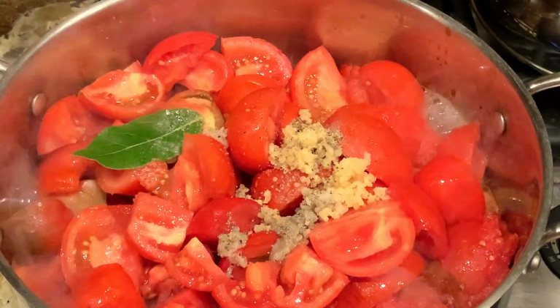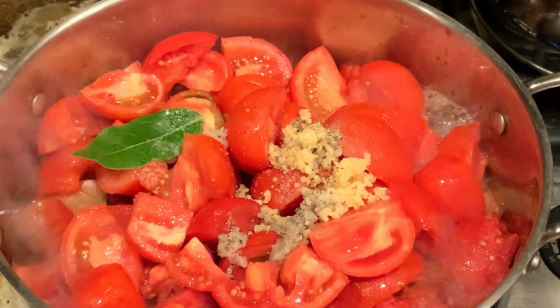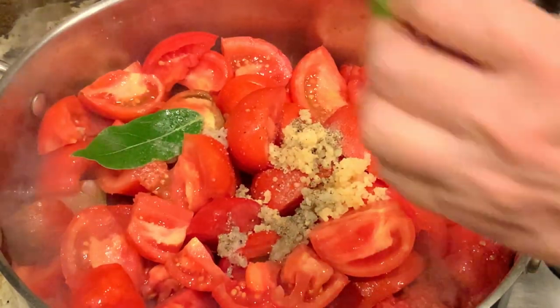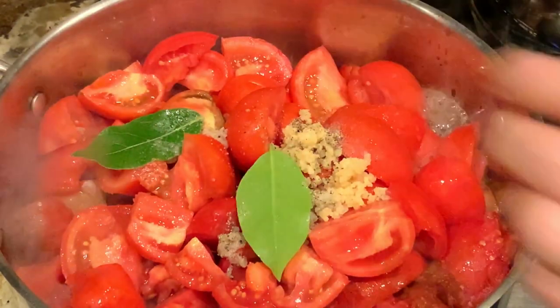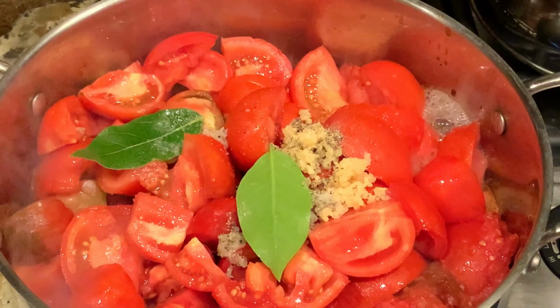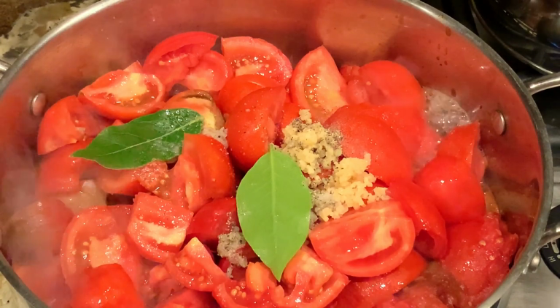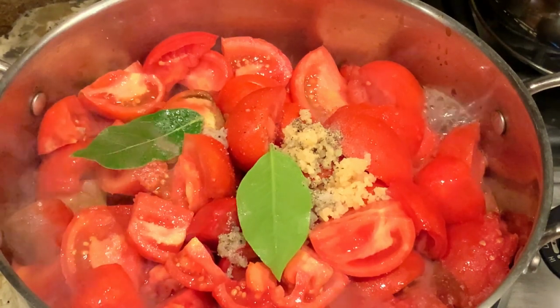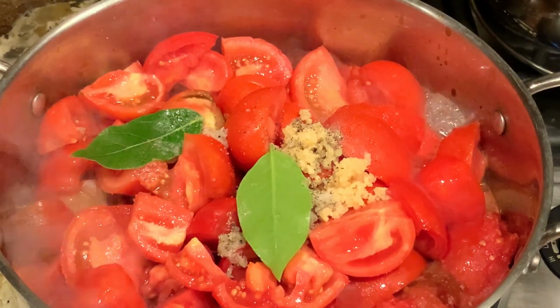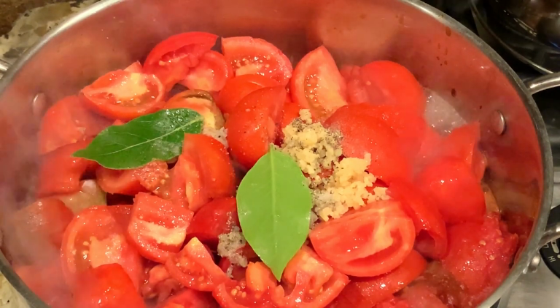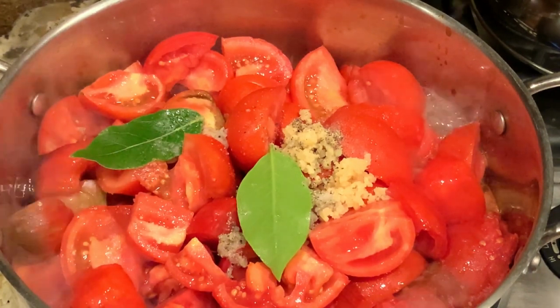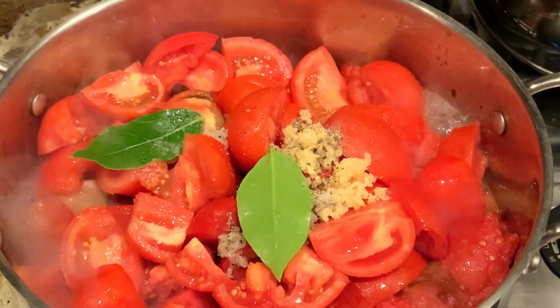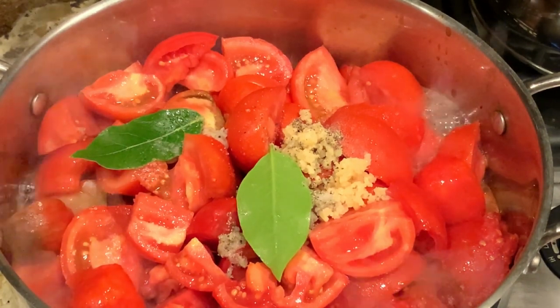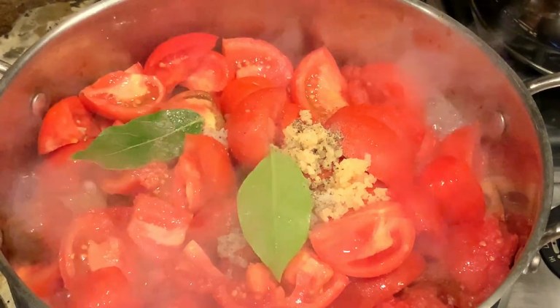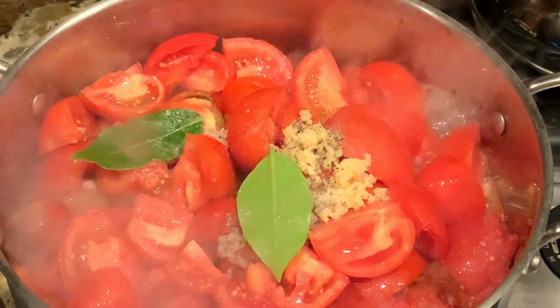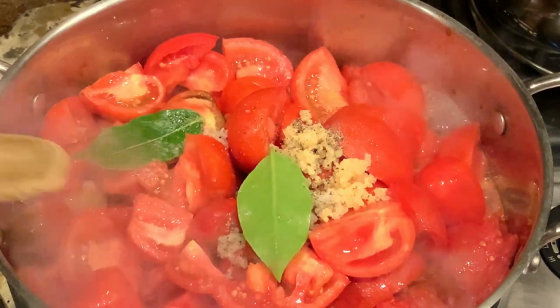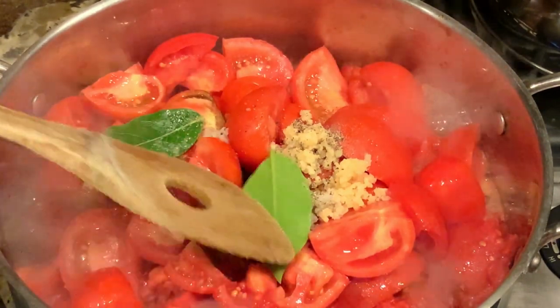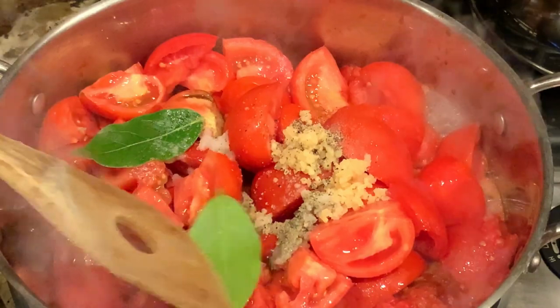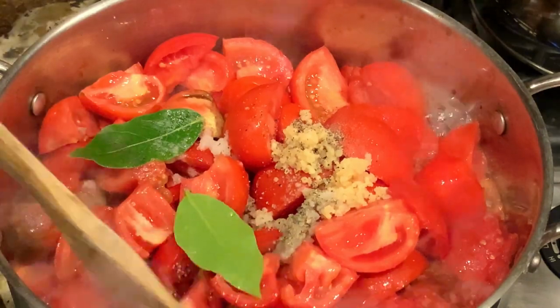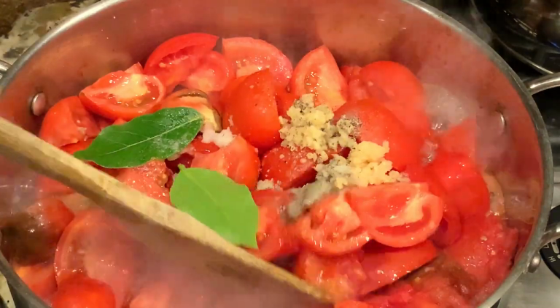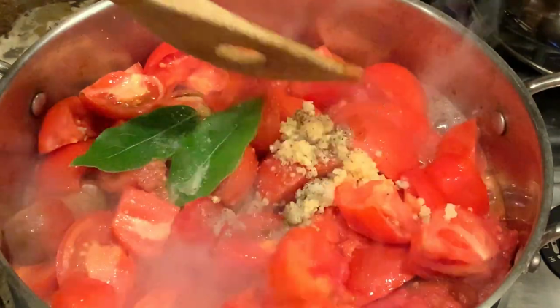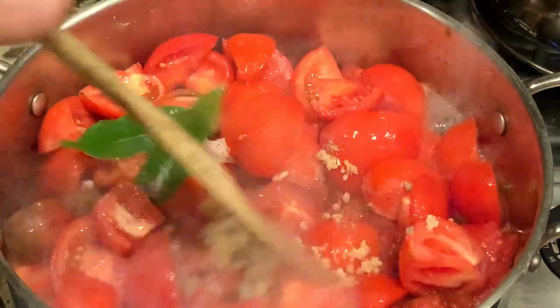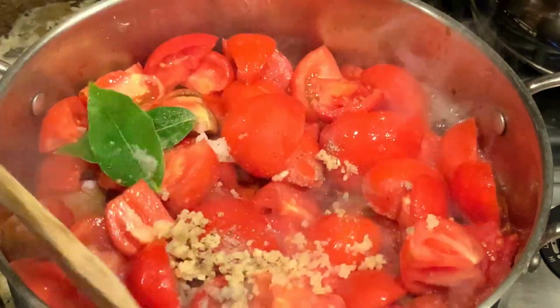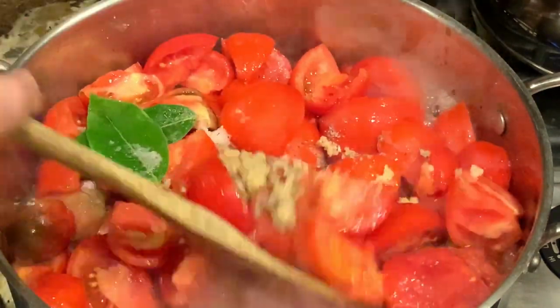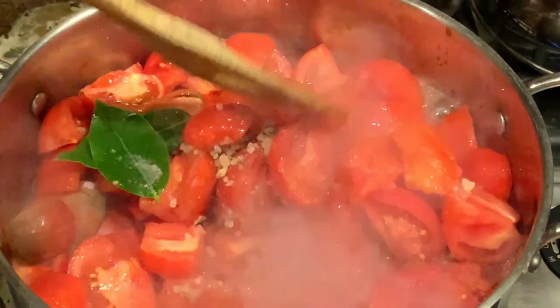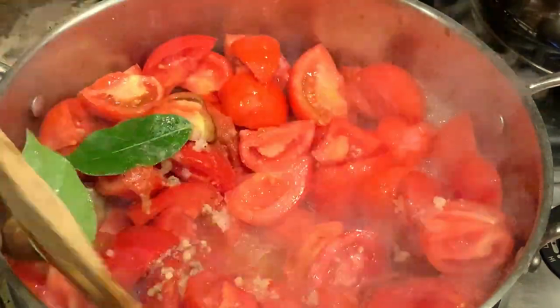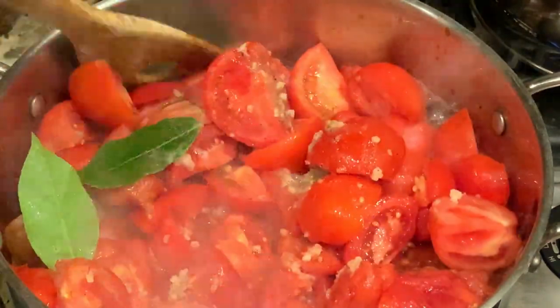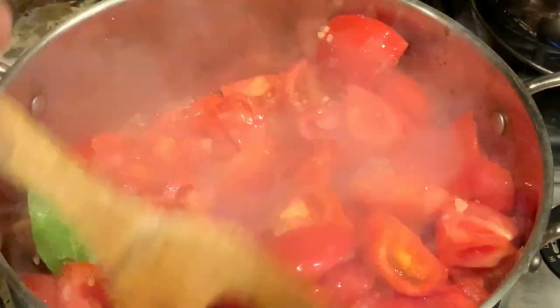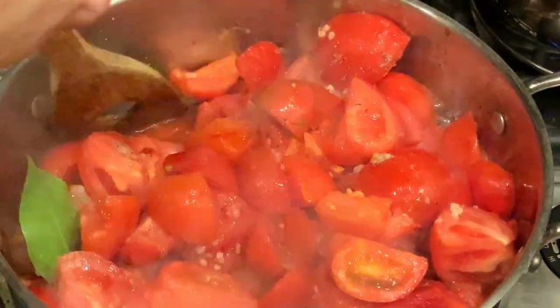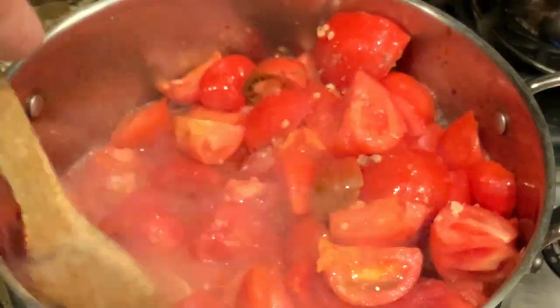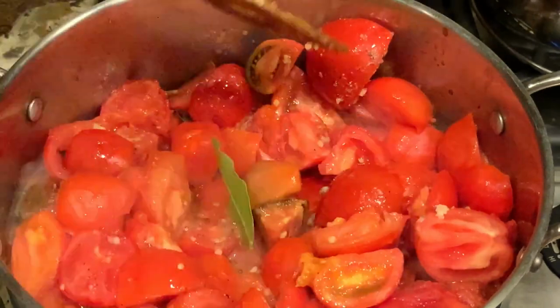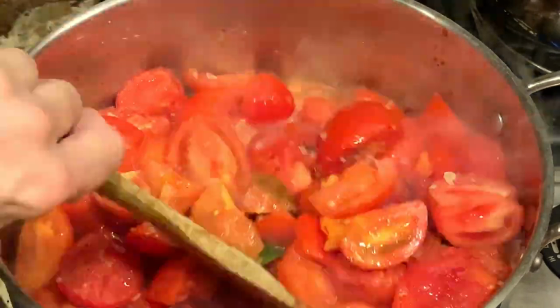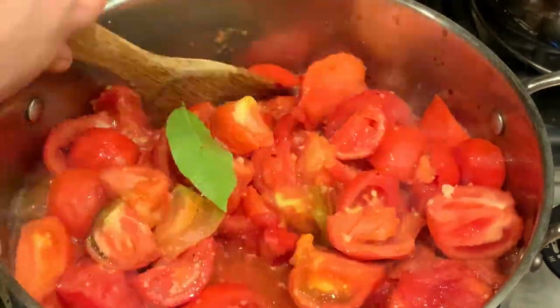Now you're going to want to cook this uncovered over medium-high heat, an hour or so, or until it is reduced by half, stirring very often.